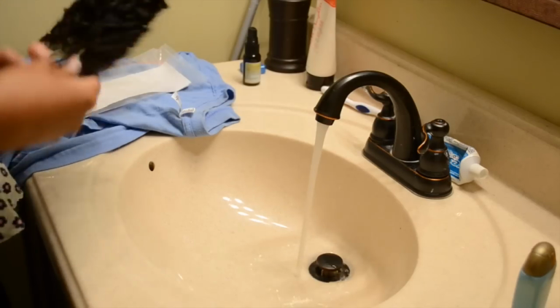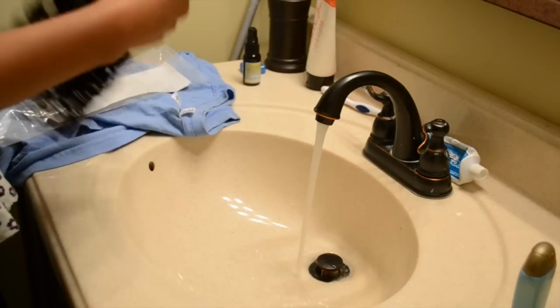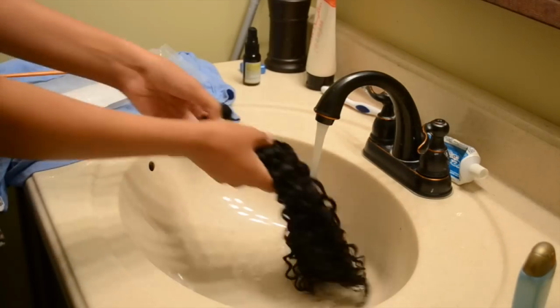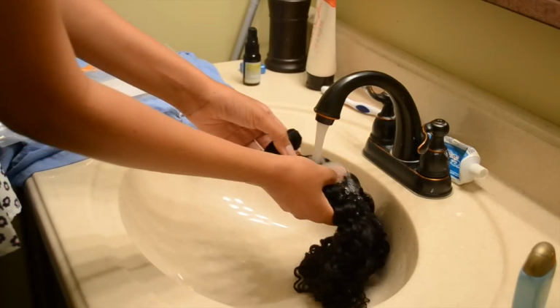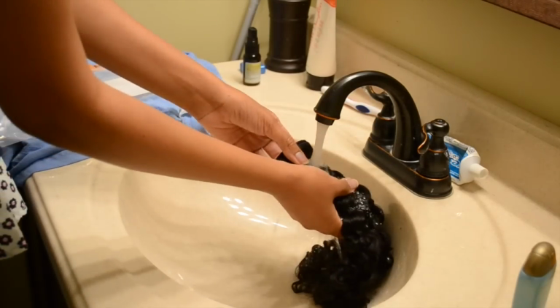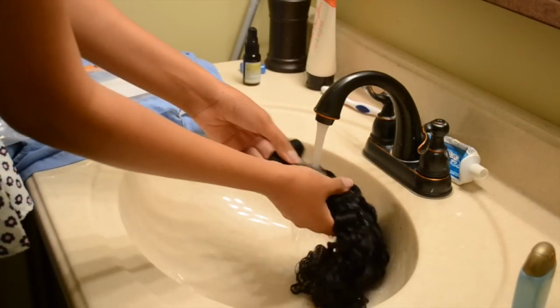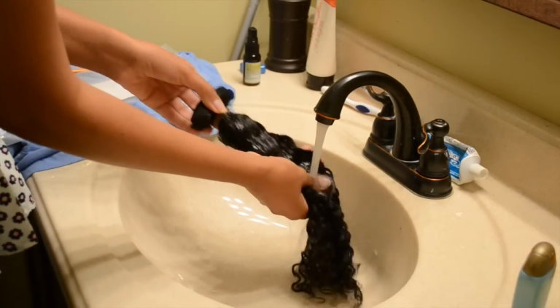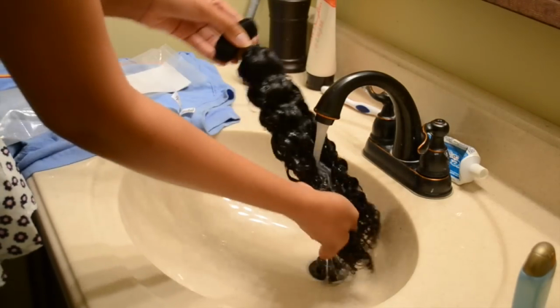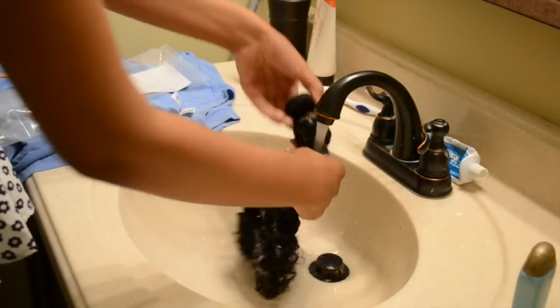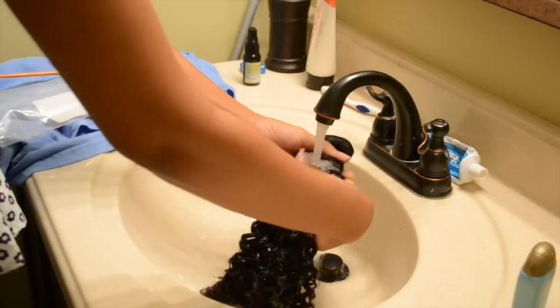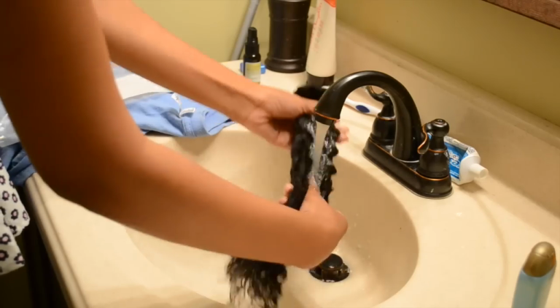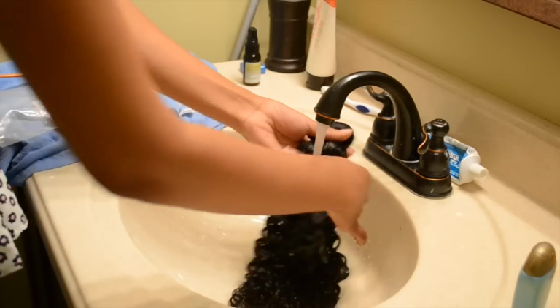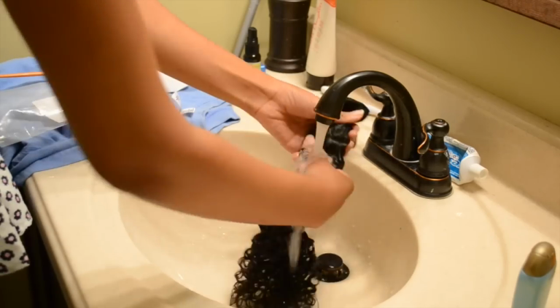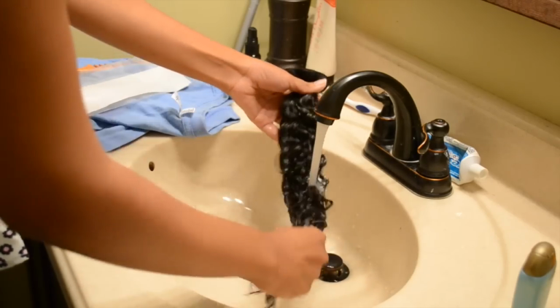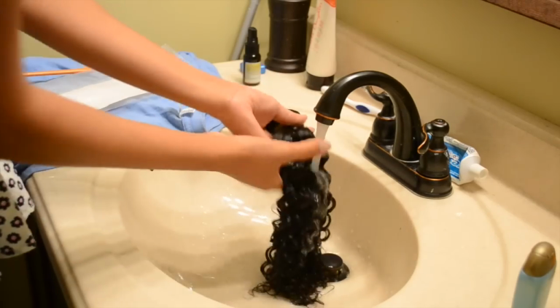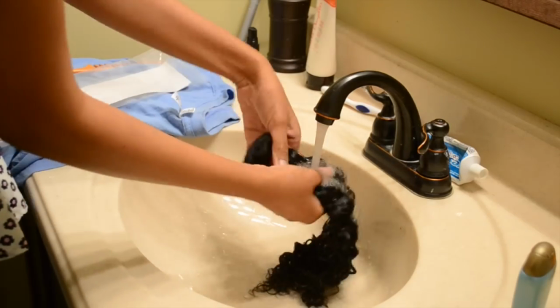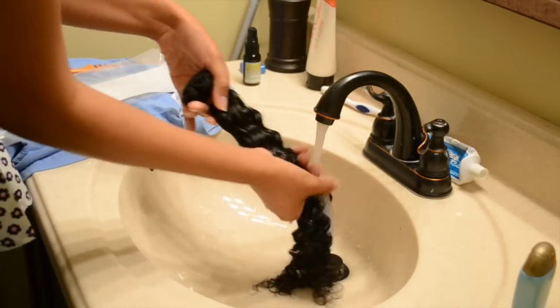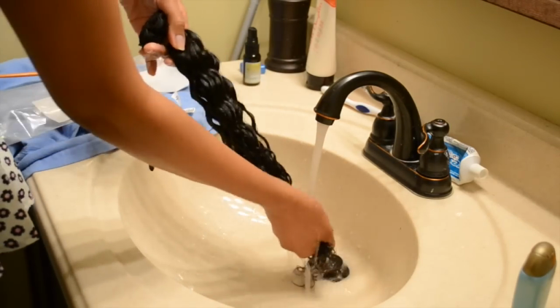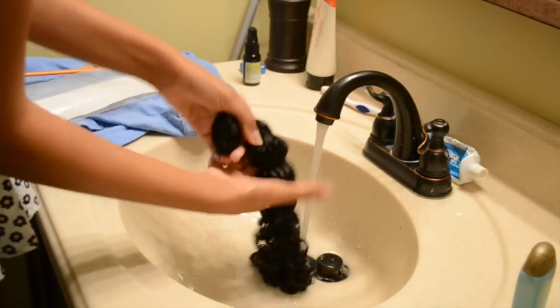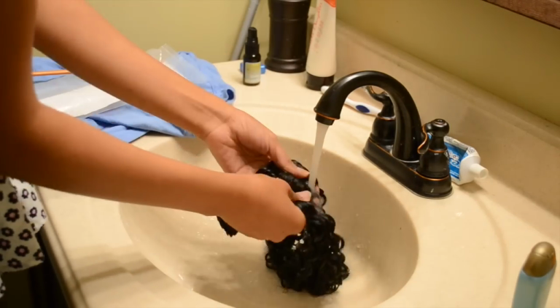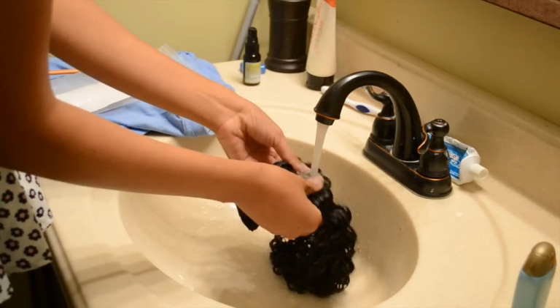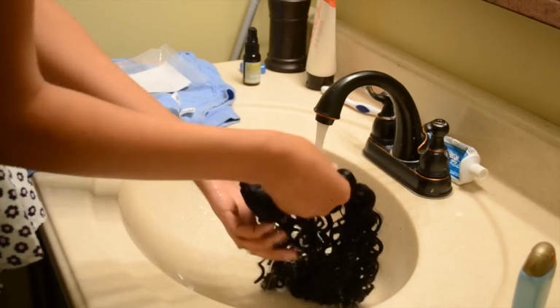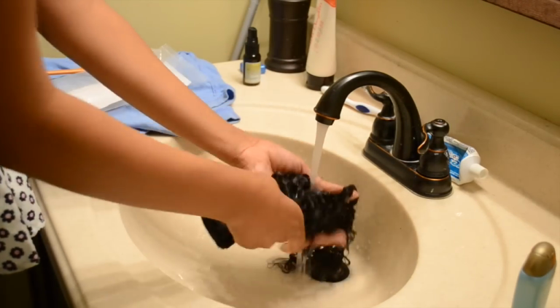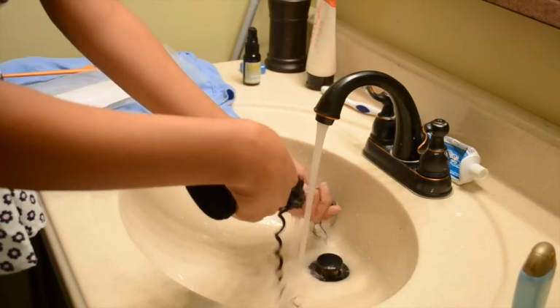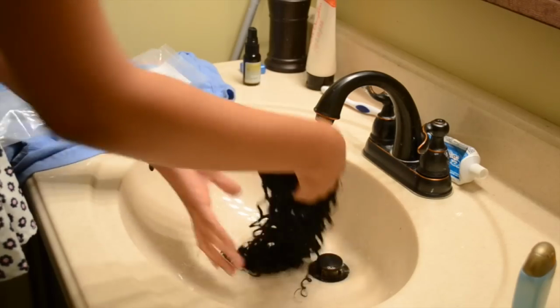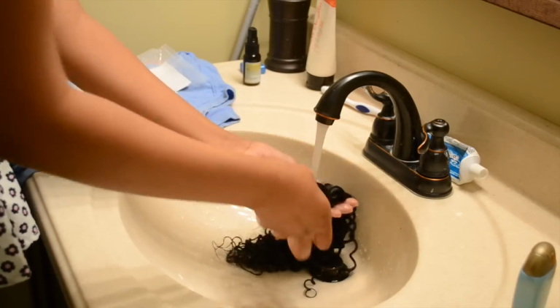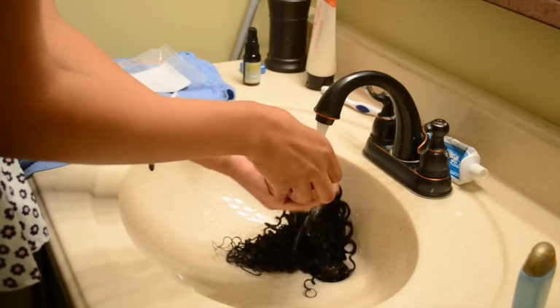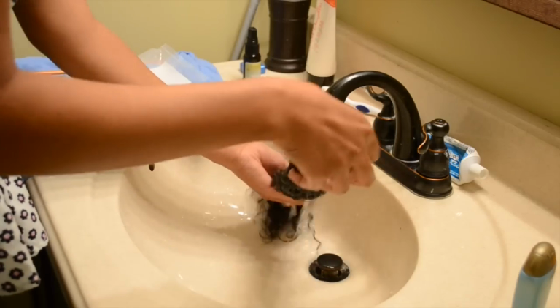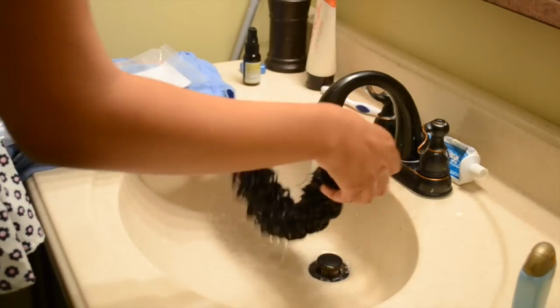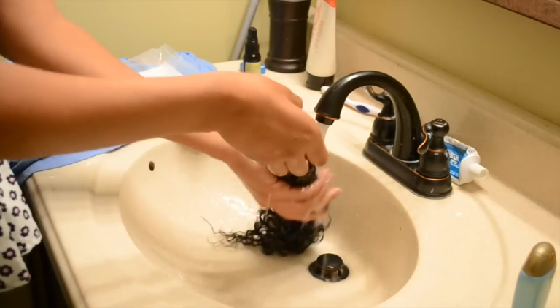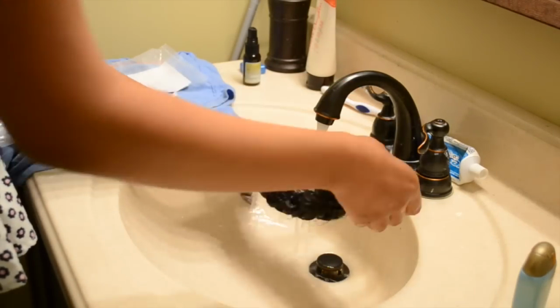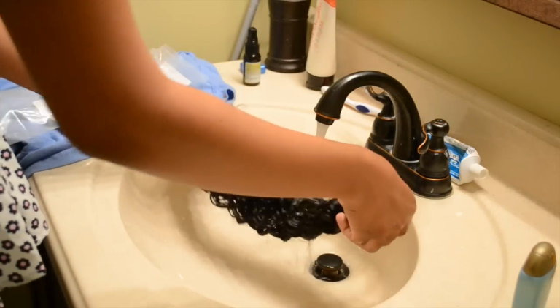You're just going to start by running the hair under some cold water, not warm — cold — because with curly hair, cold water helps to keep the cuticle intact and keep it laid down so that it will be shiny and awesome.